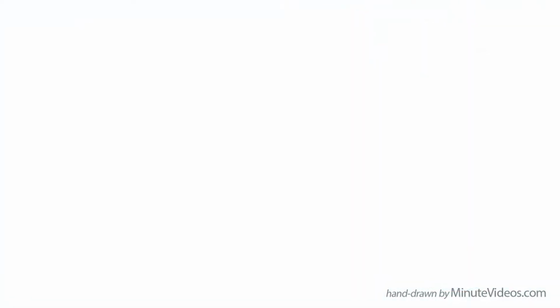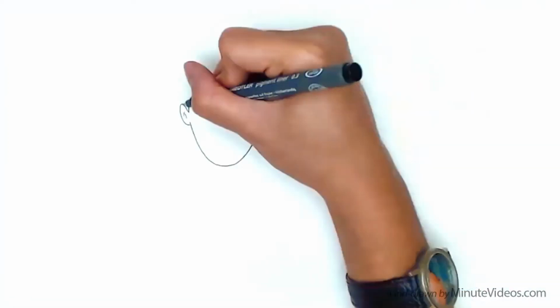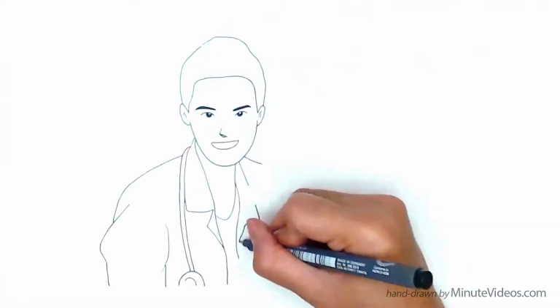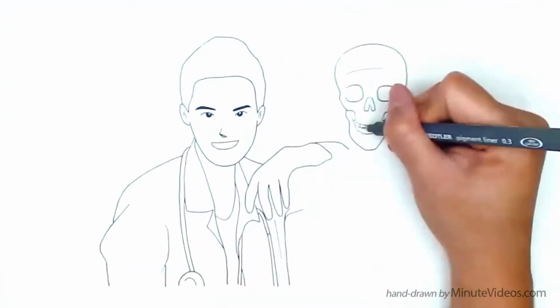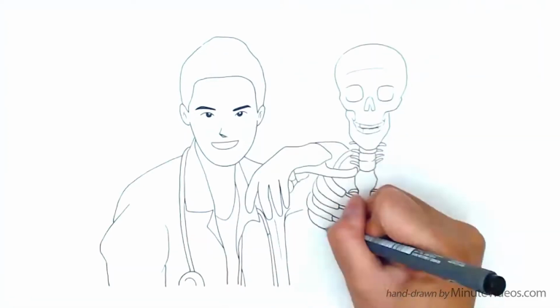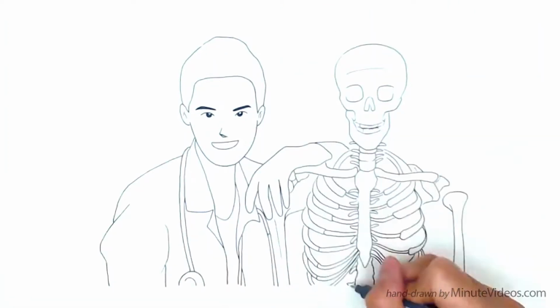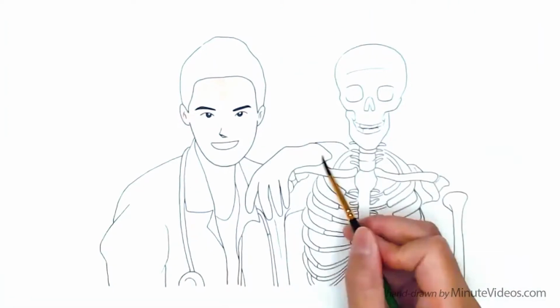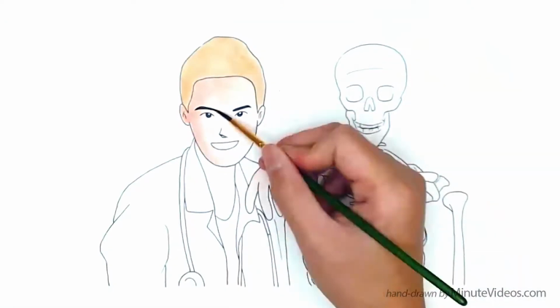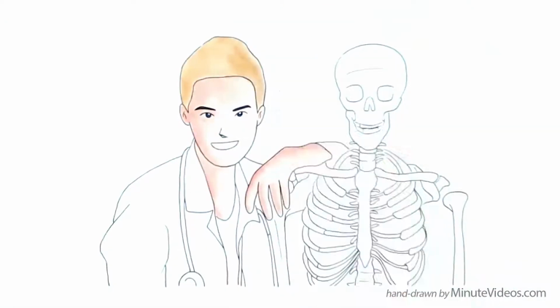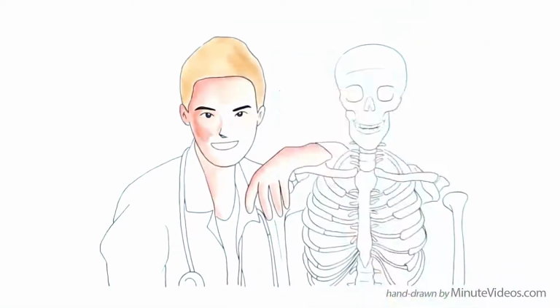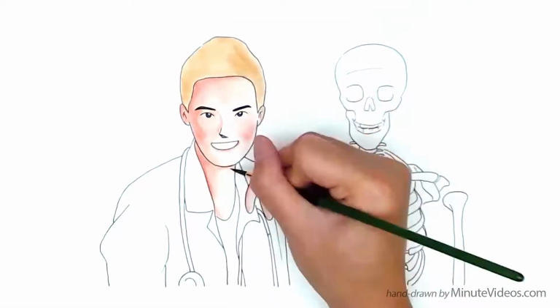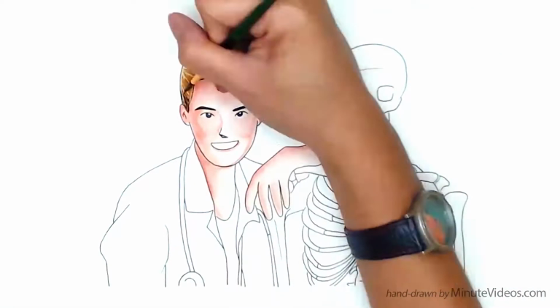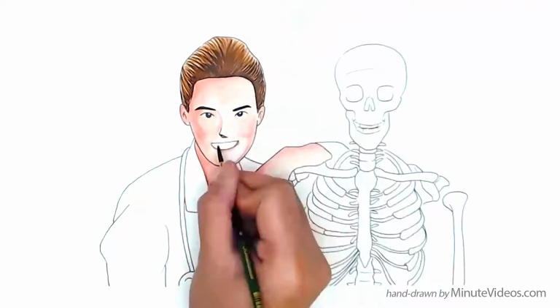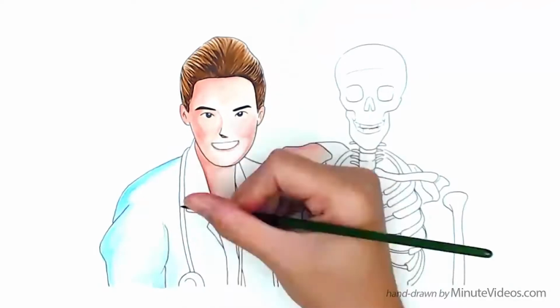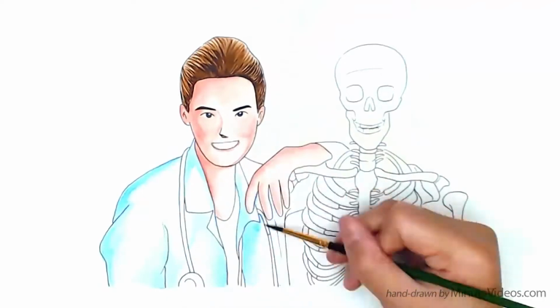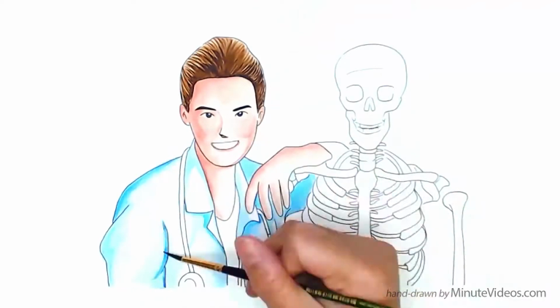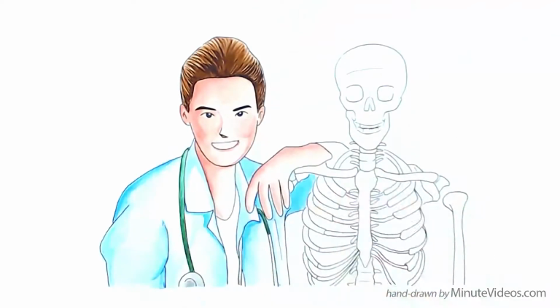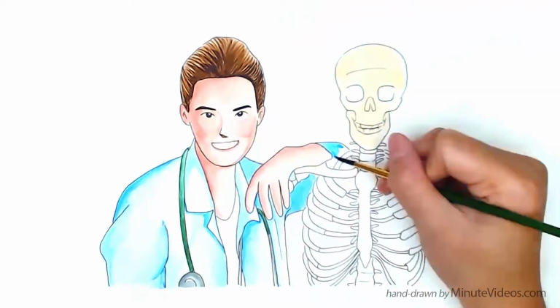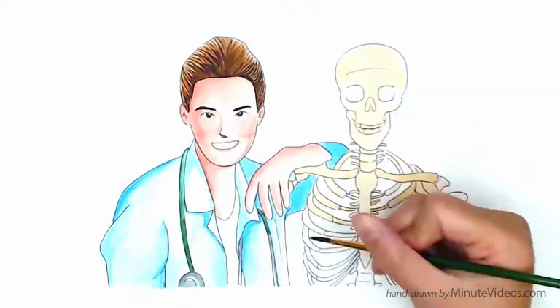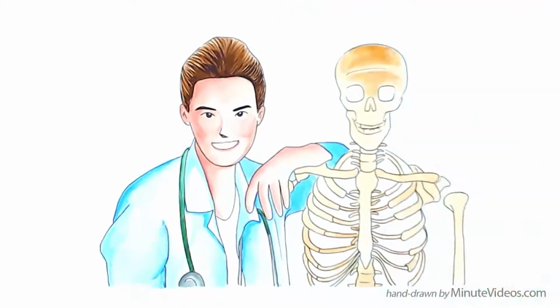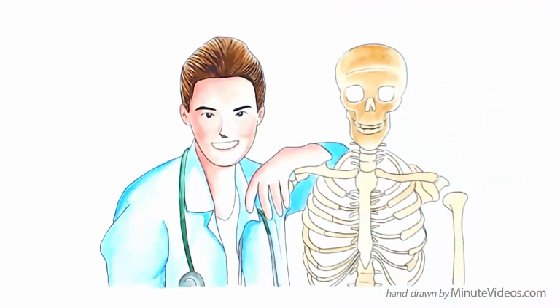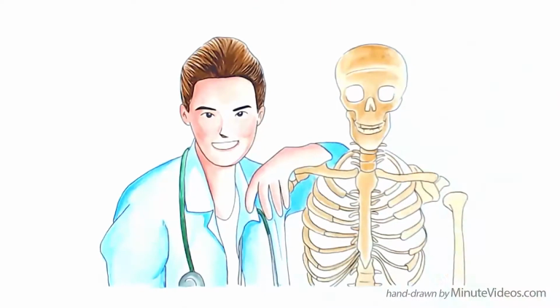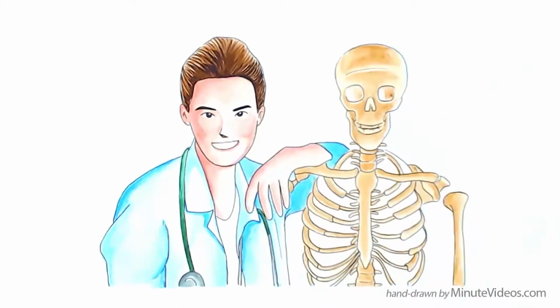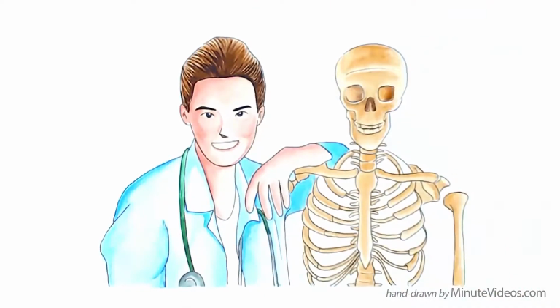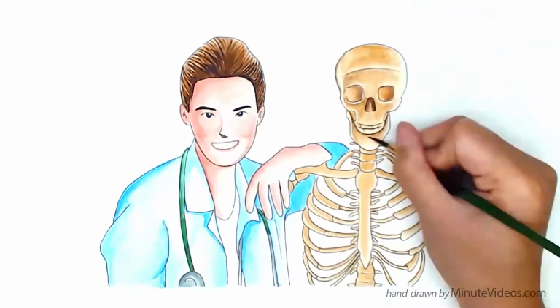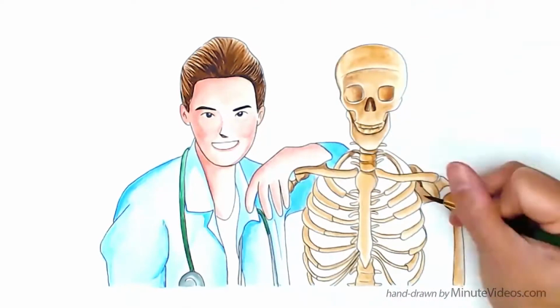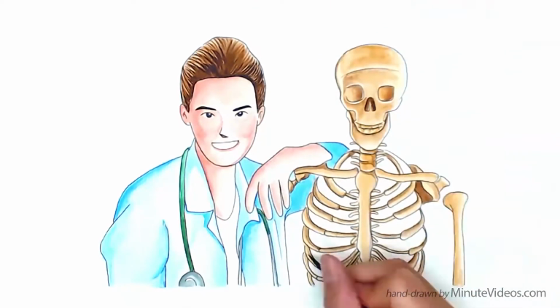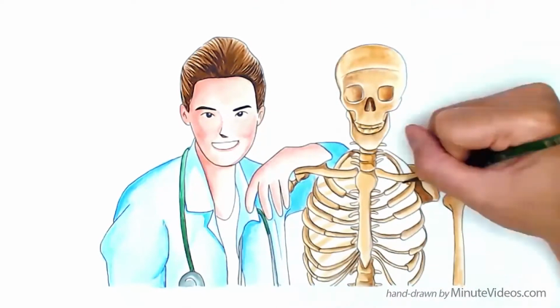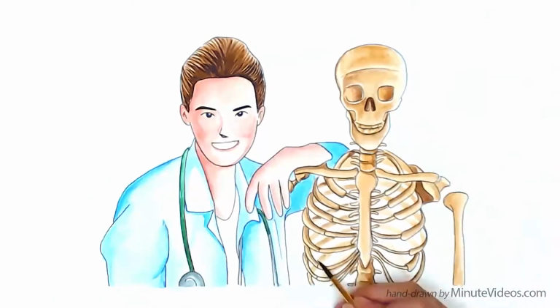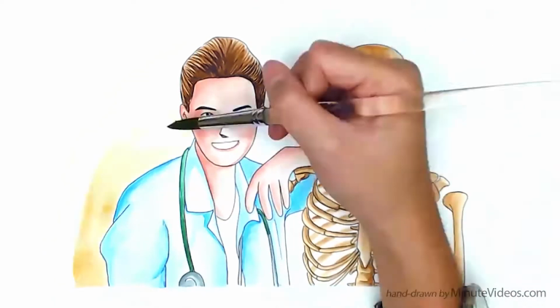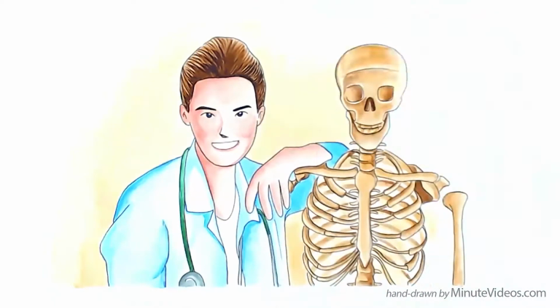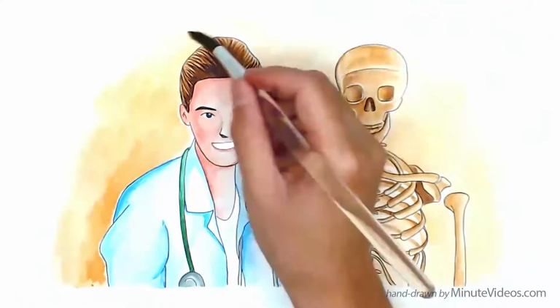To learn more about how PRP can help heal your fracture, contact us or leave your question below and our doctor on duty will answer you as soon as possible.